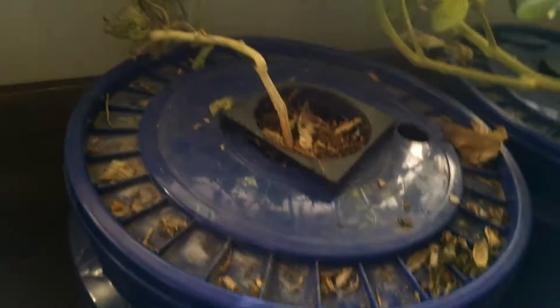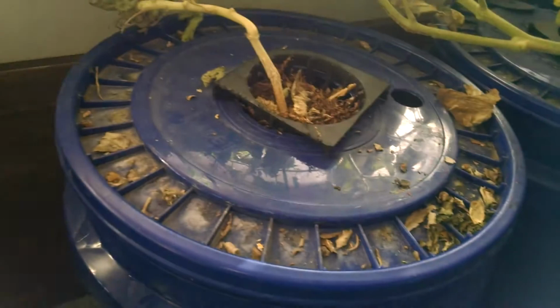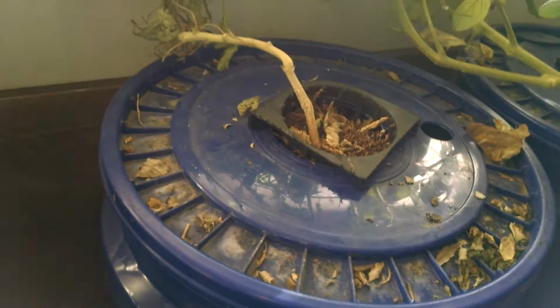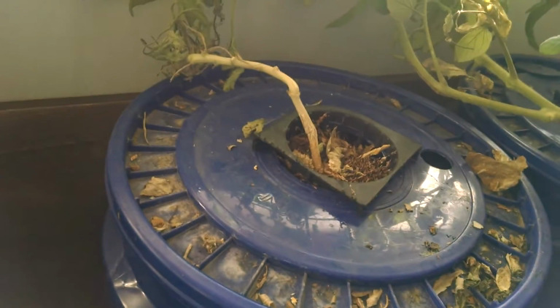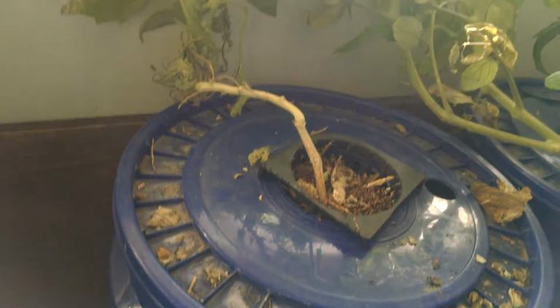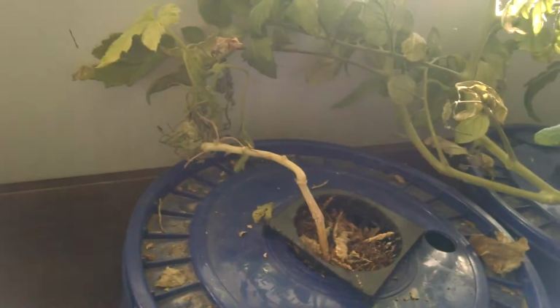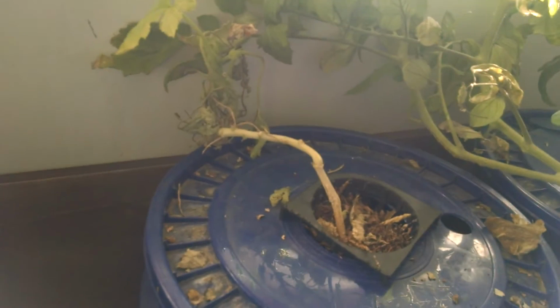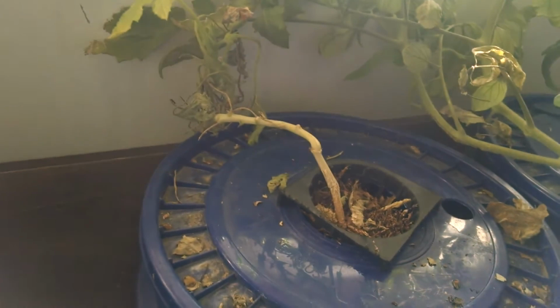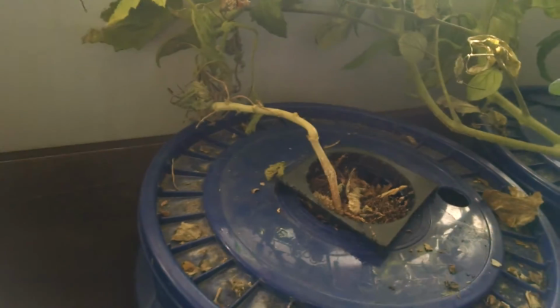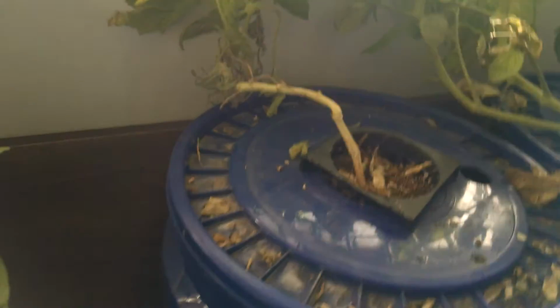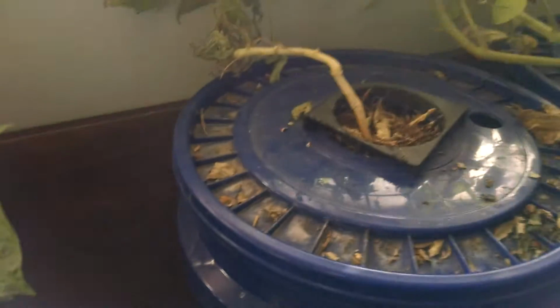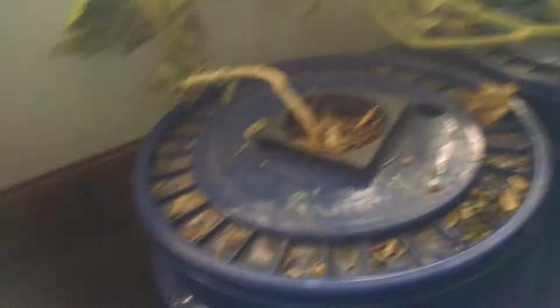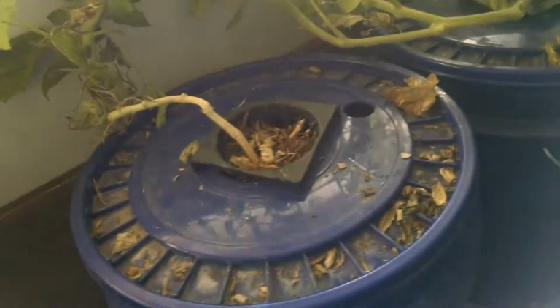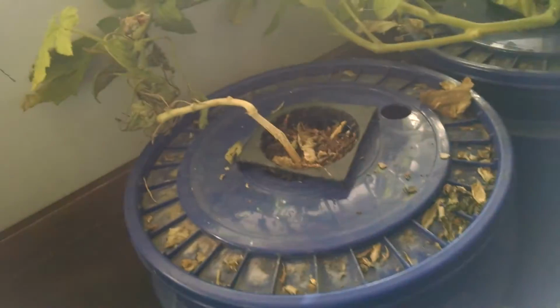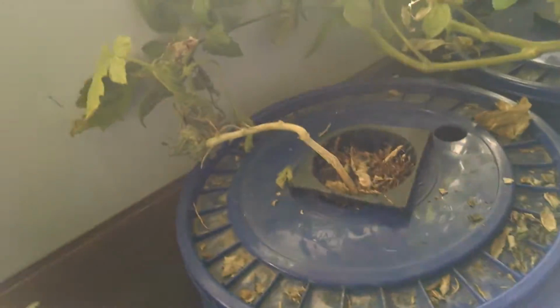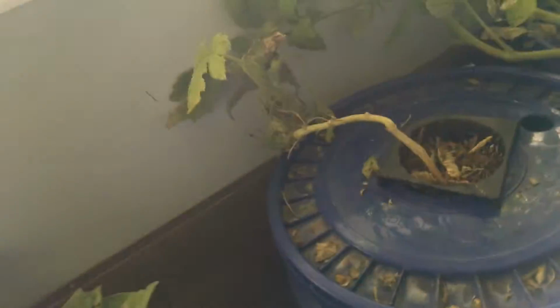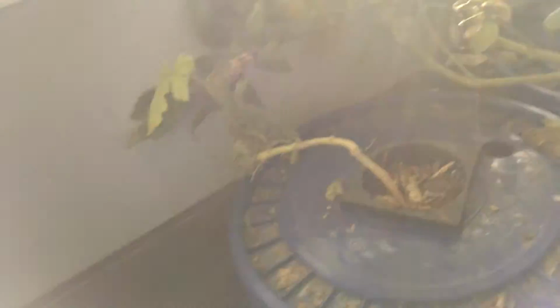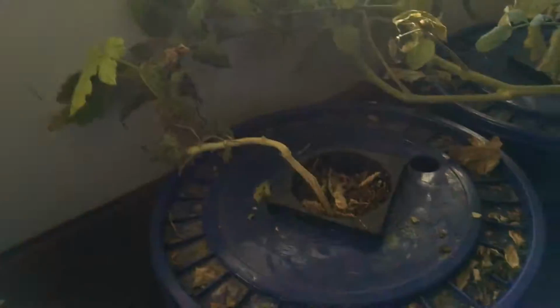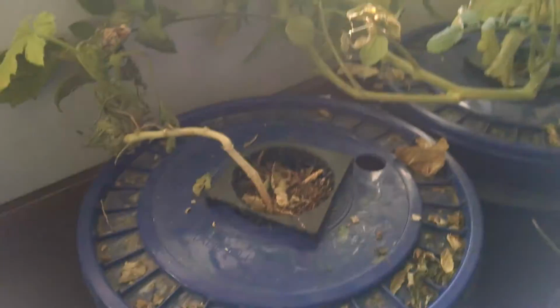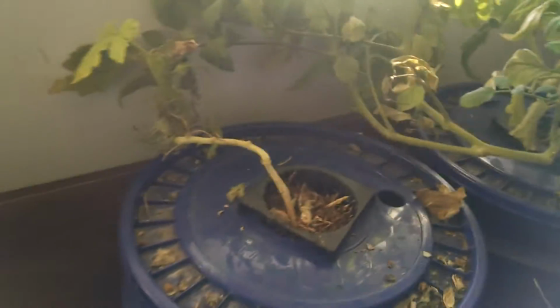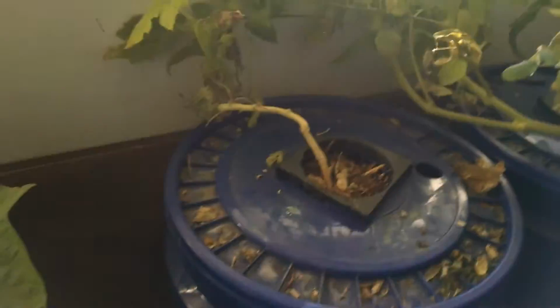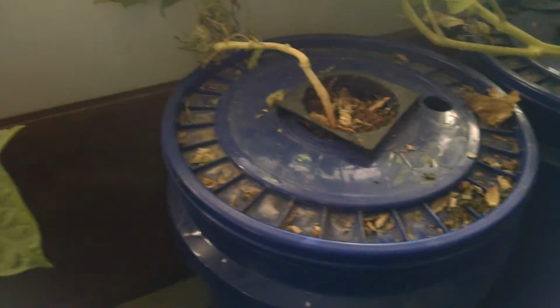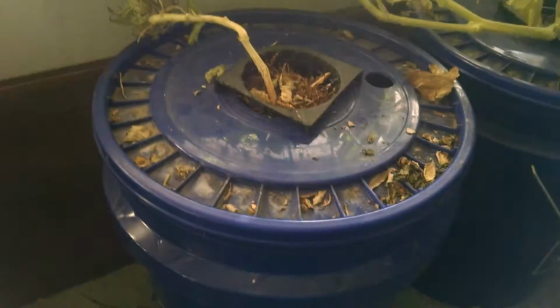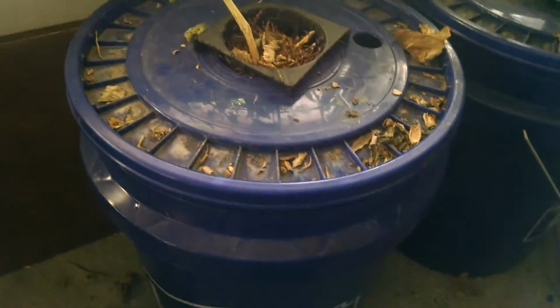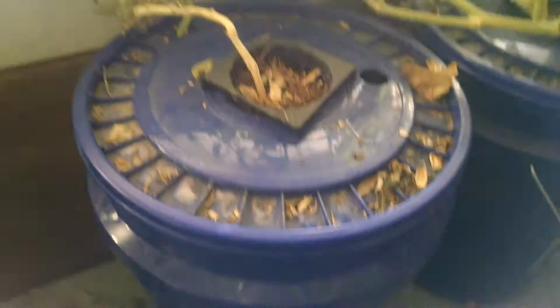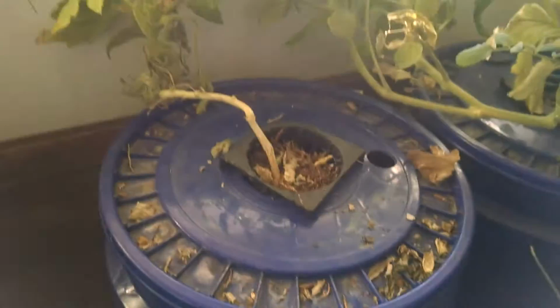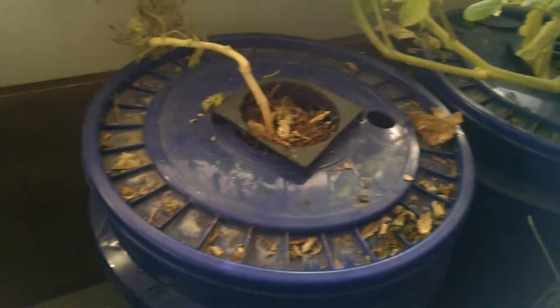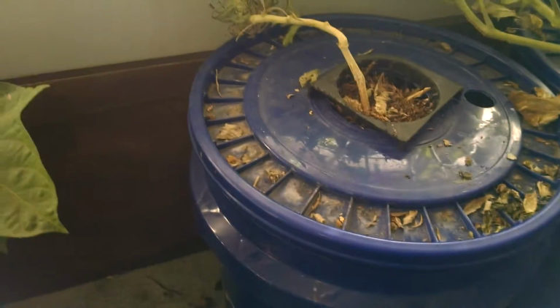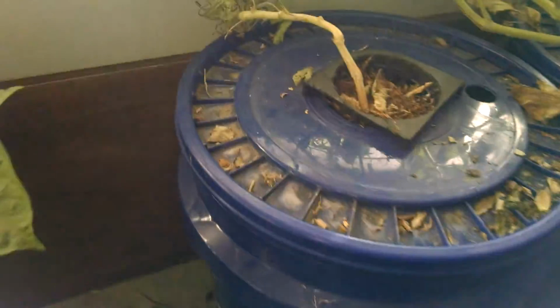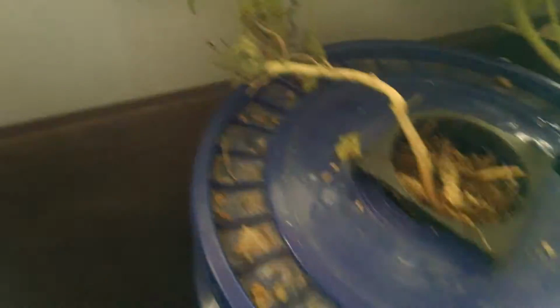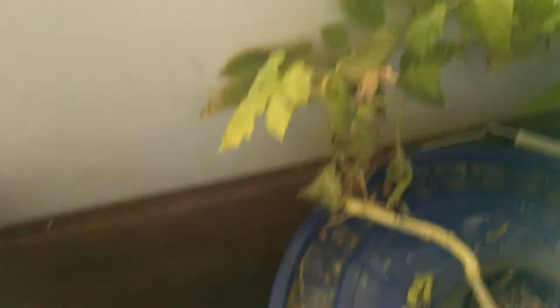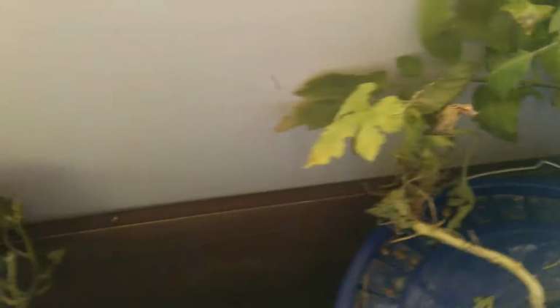One of the problems was the squash bugs, but also the roots drowned. I'm expecting this plant to keel over within the next day or two because the roots are completely rotted and they will not come back. I wanted to show you that Kratky hydroponics is a system...